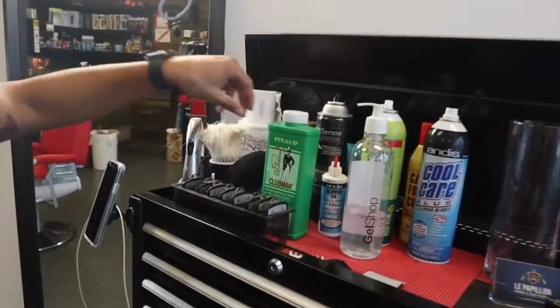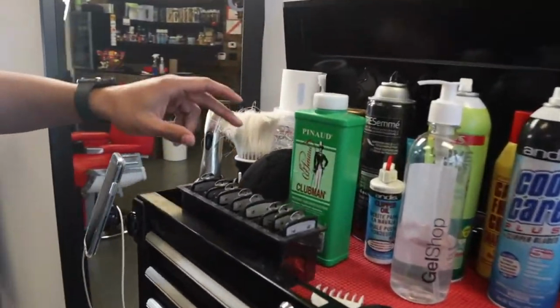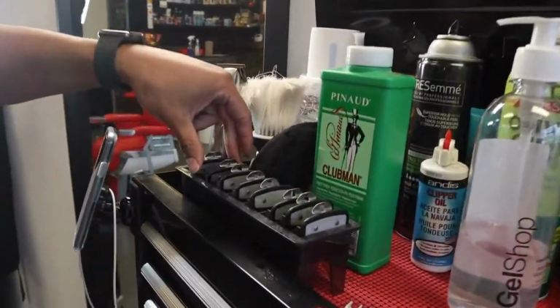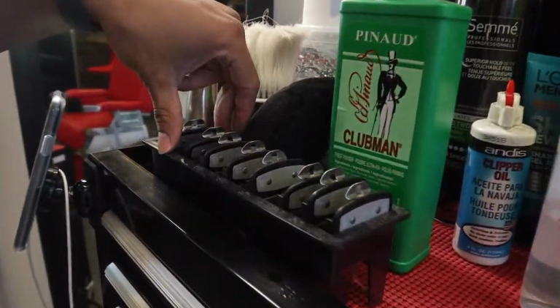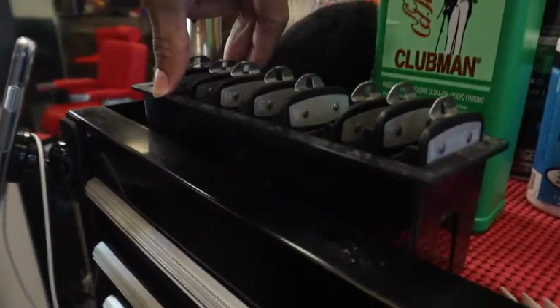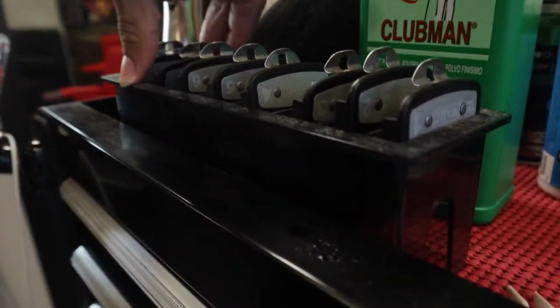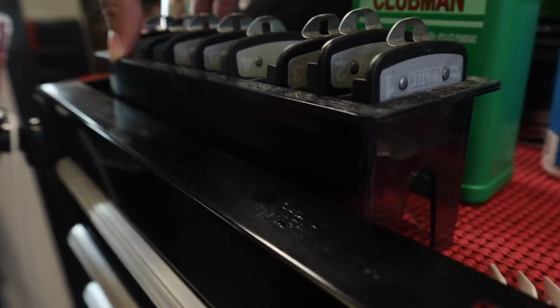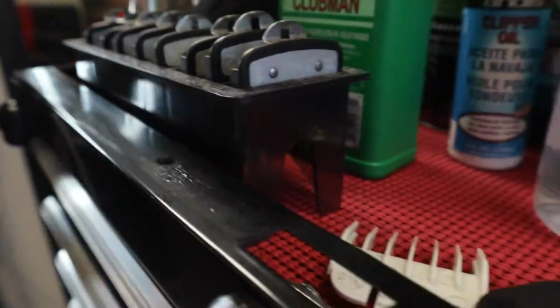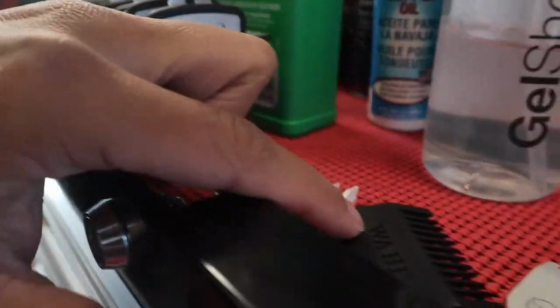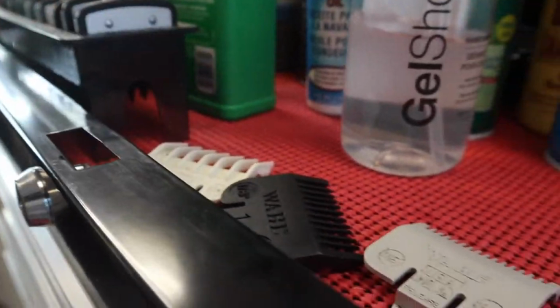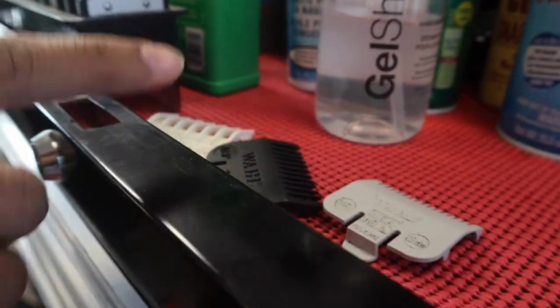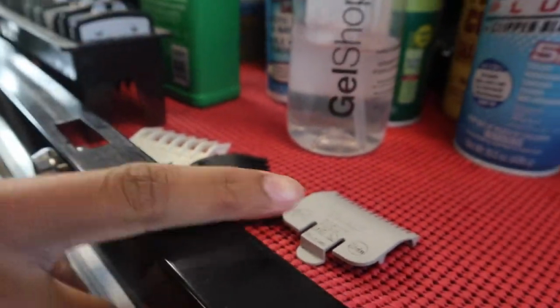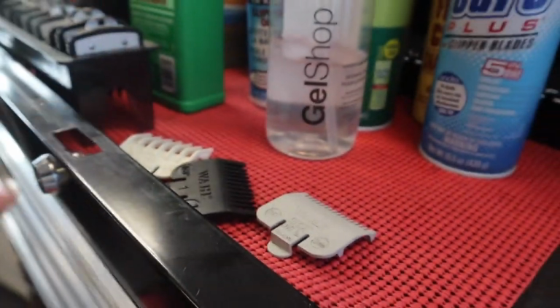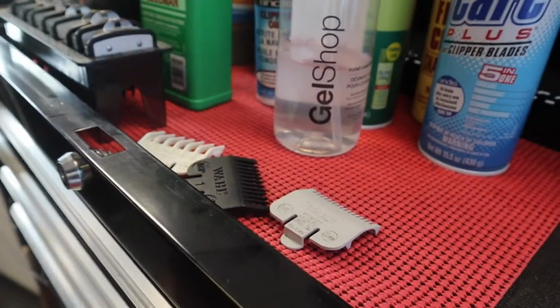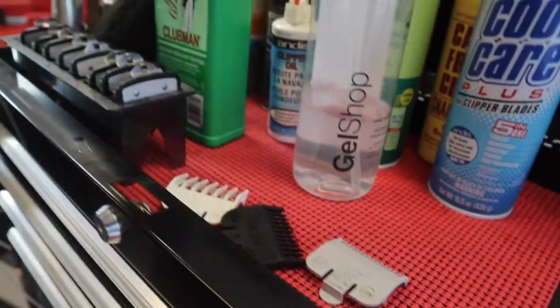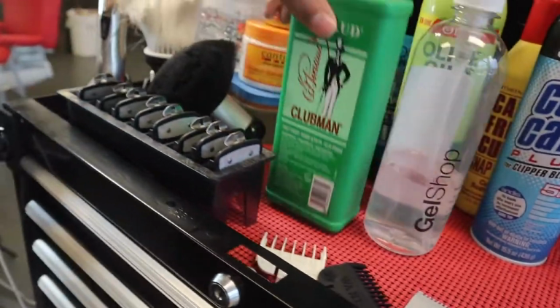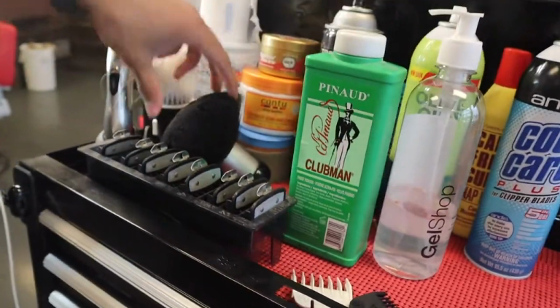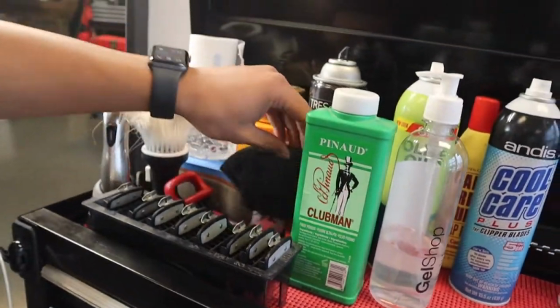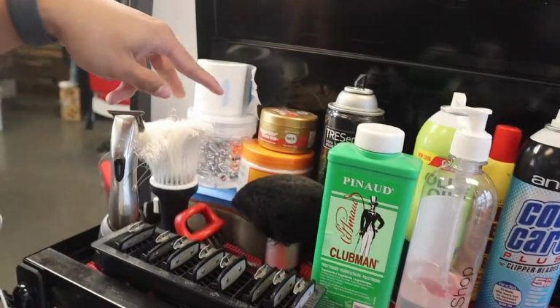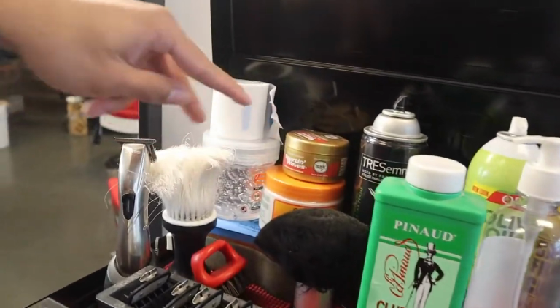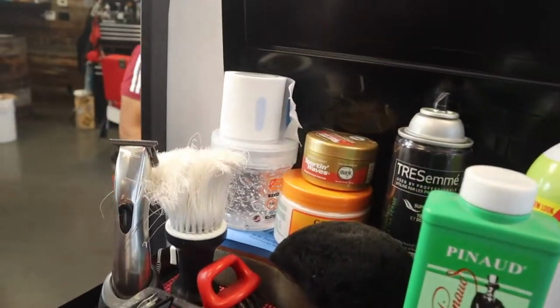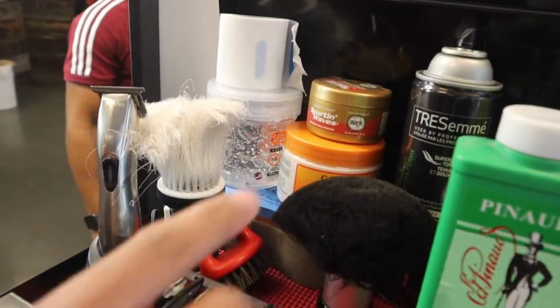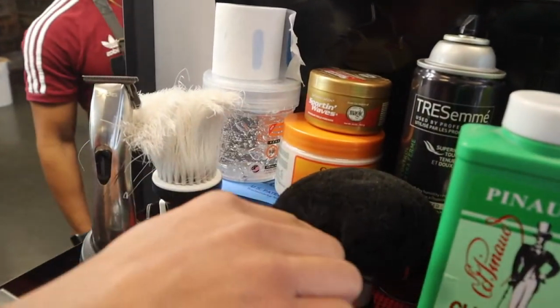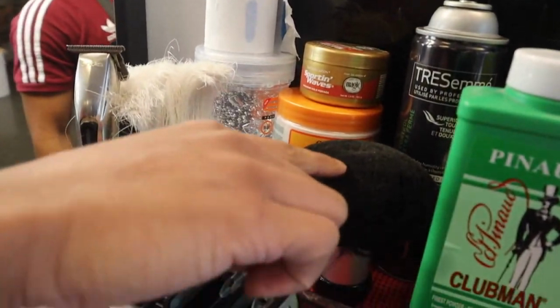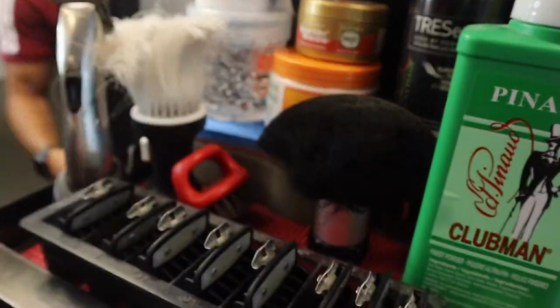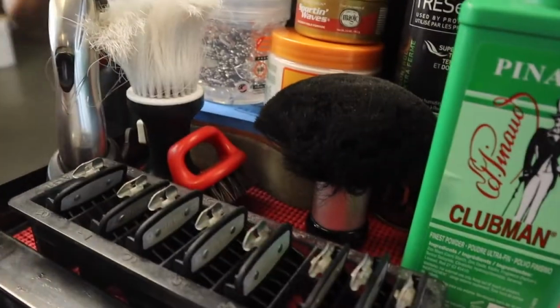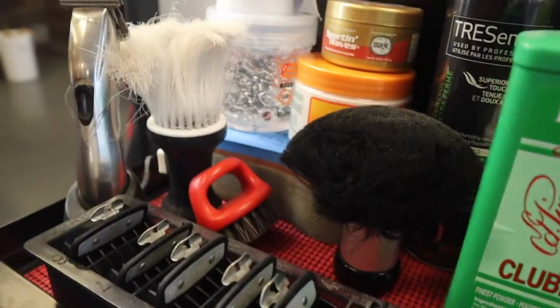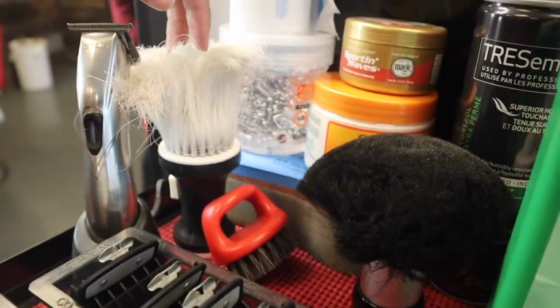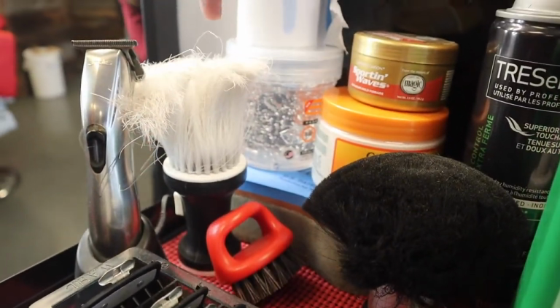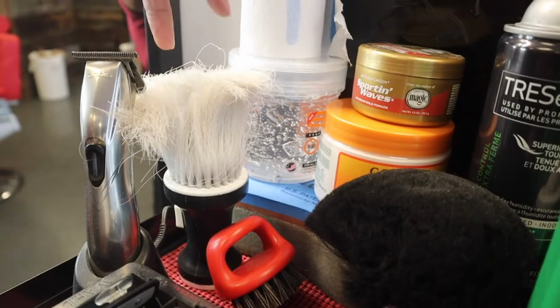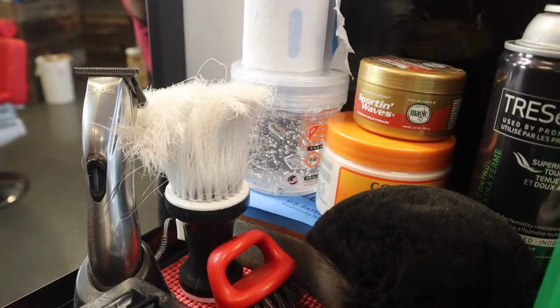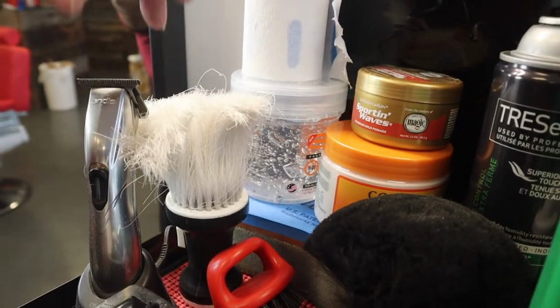So right here I have my guards, everything one through eight, and then I have my one, my half guard, and my one and a half. I have my two neck dusters — this one I use on the face and on the neck, and then this one I use just to dust off the chair.